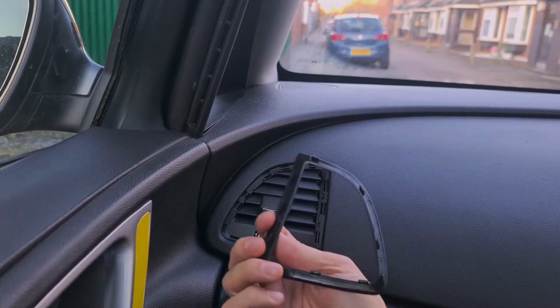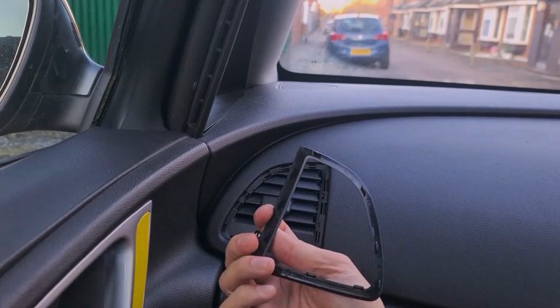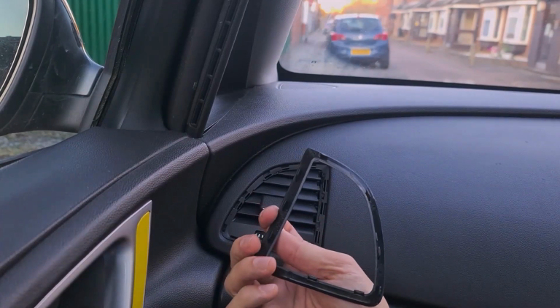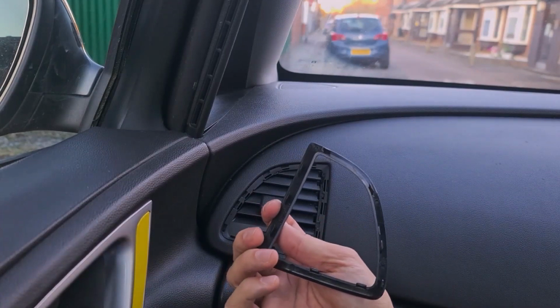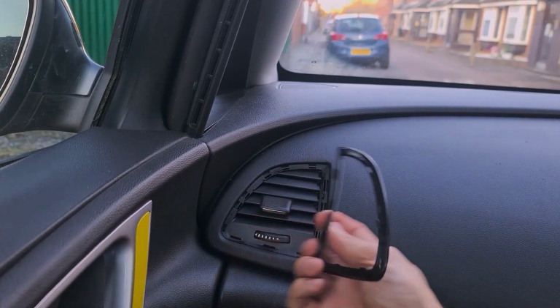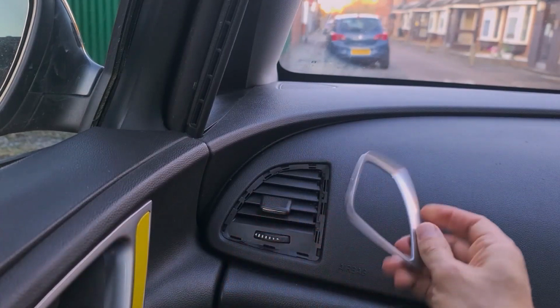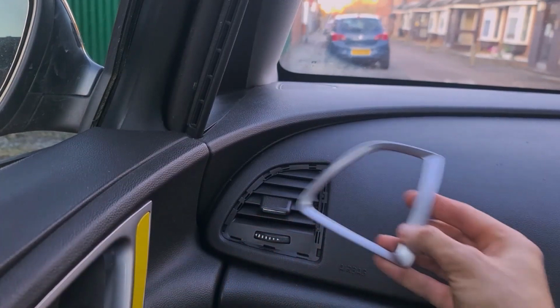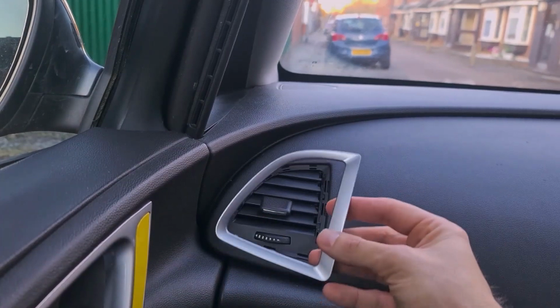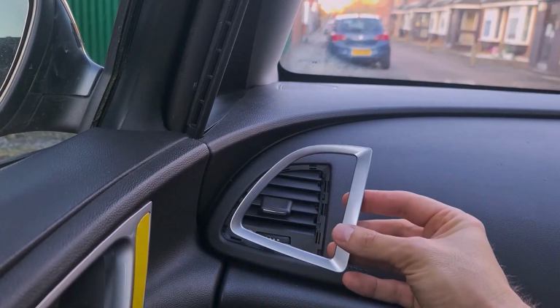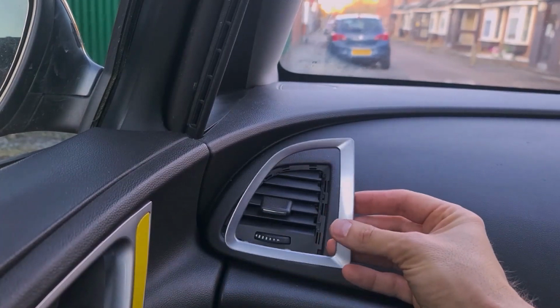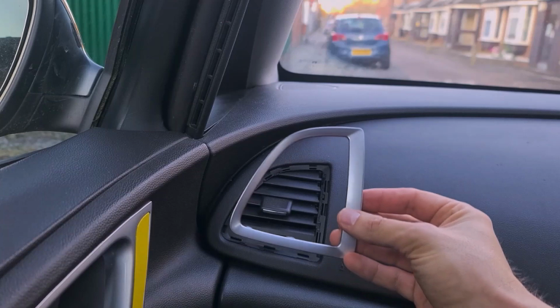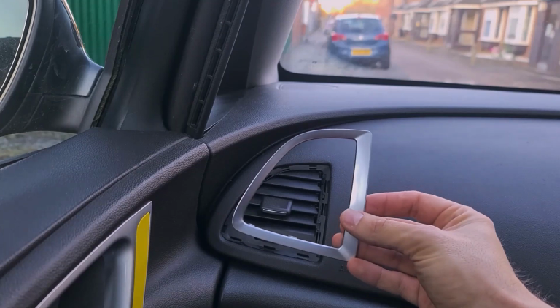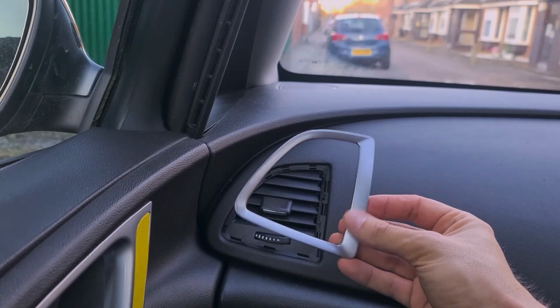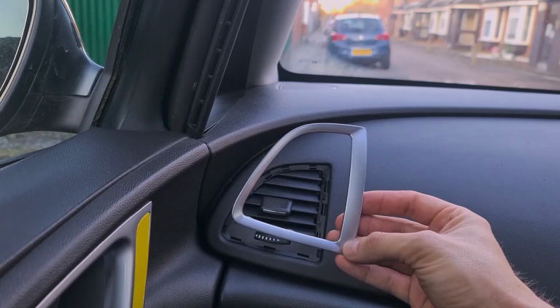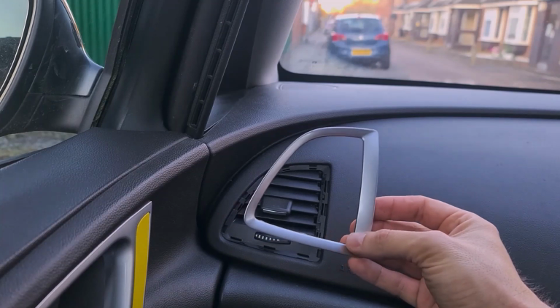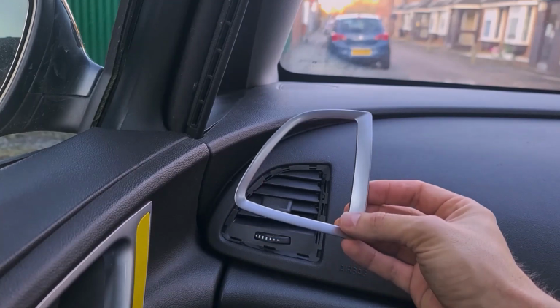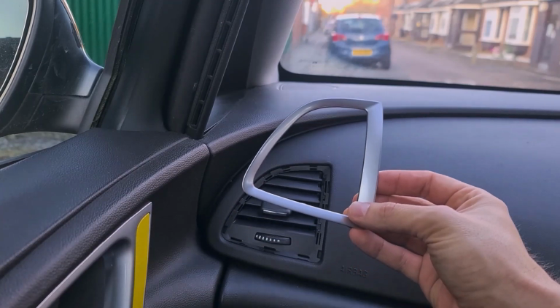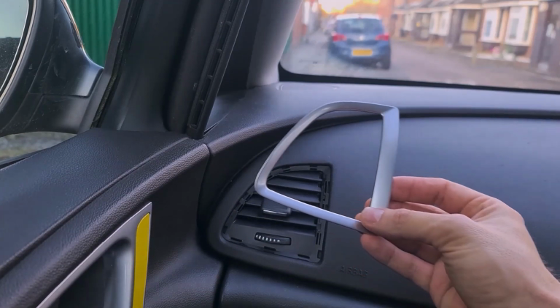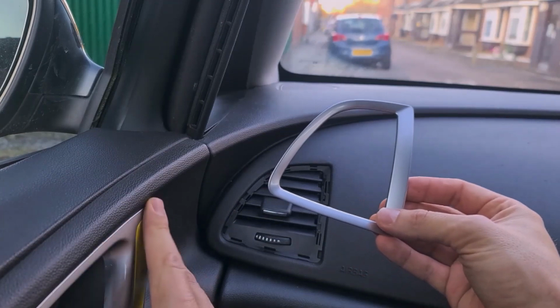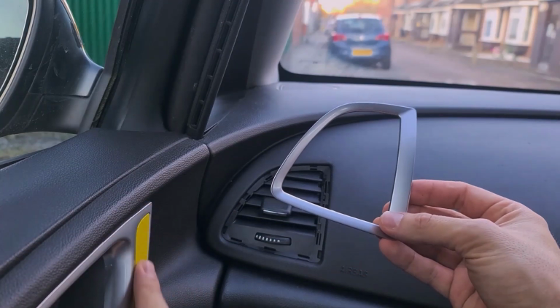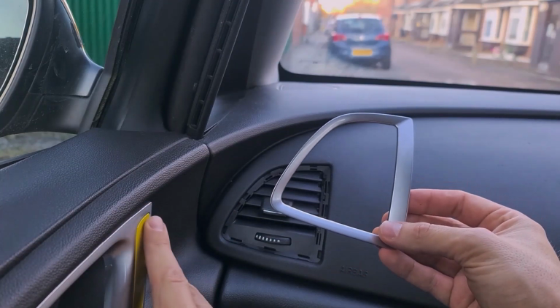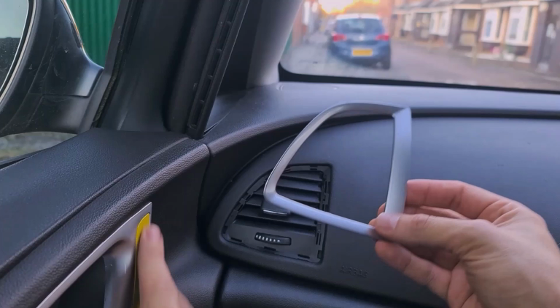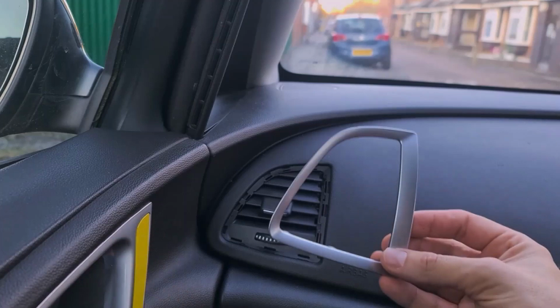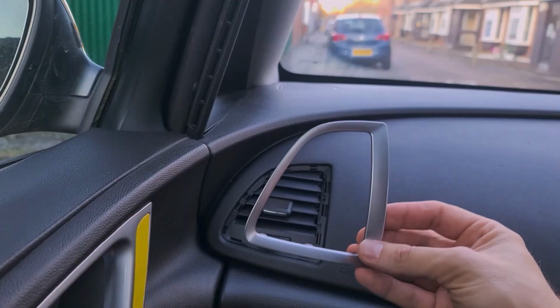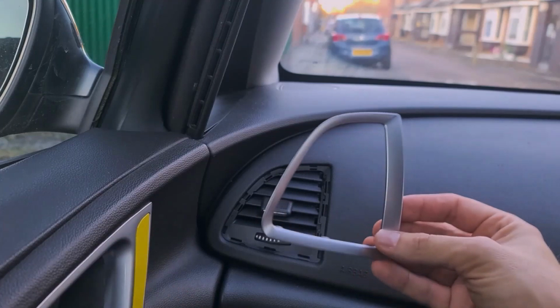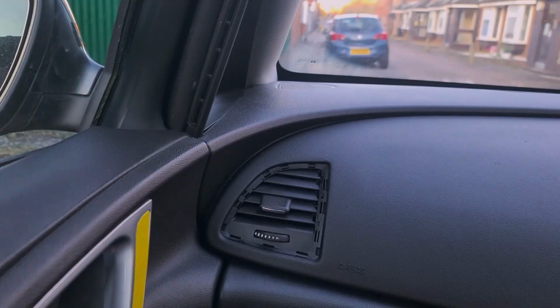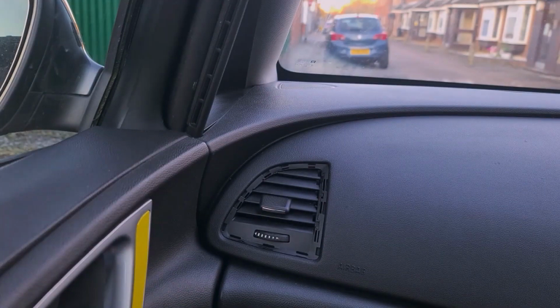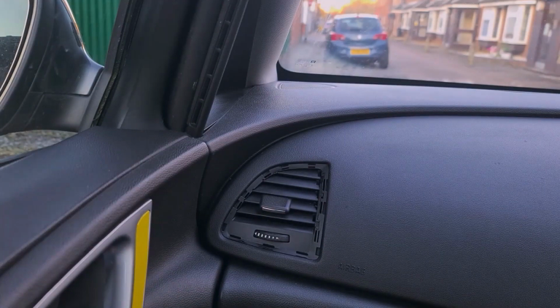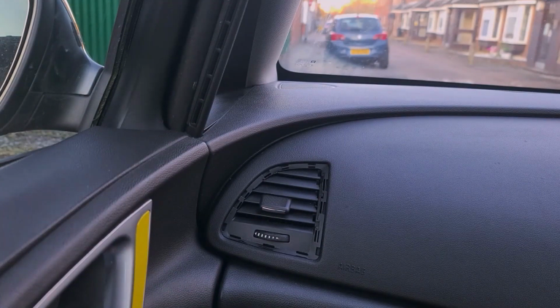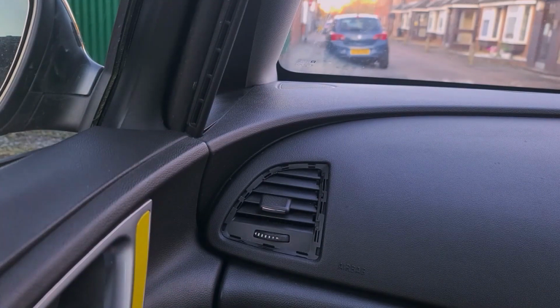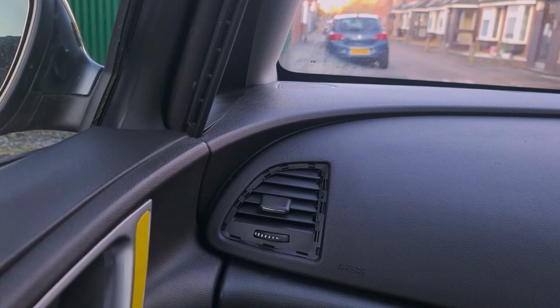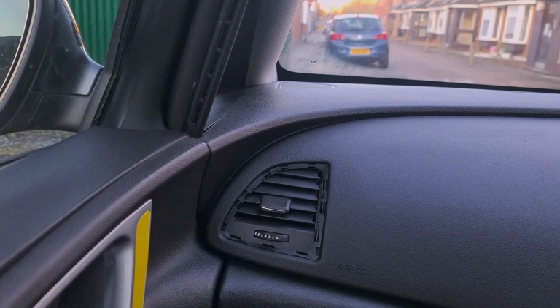So this is how it looks on the back. I removed them just to wrap them yellow, how I've done with the trim on the door handle here. I hope this video helps and see you on the next one.